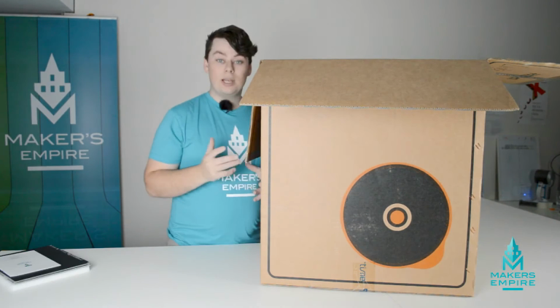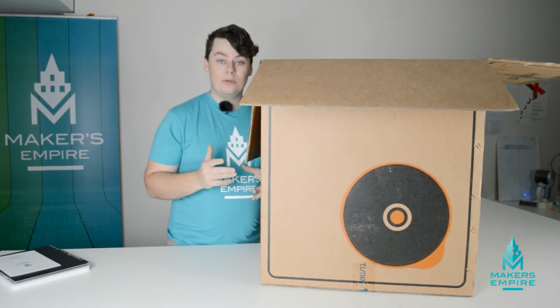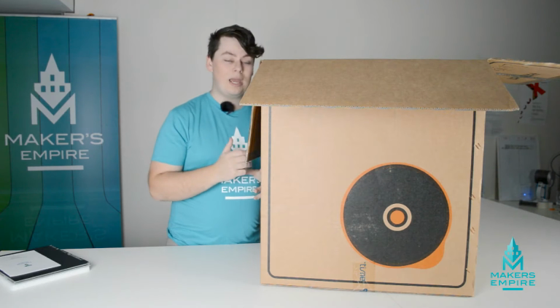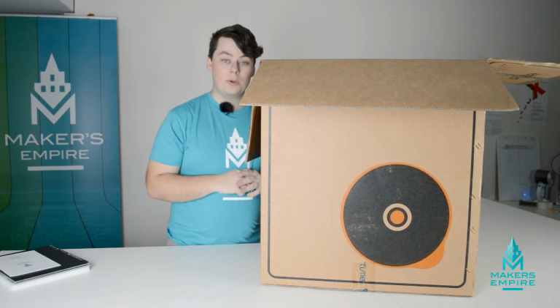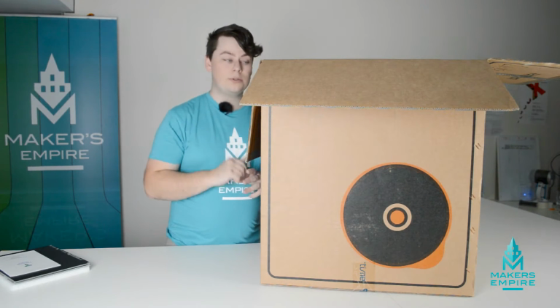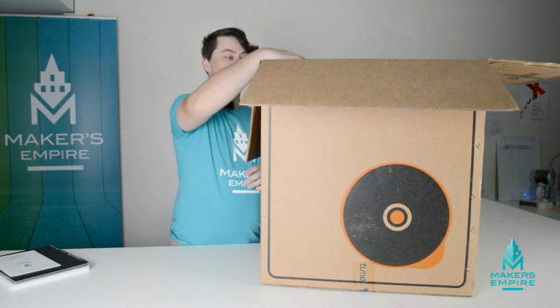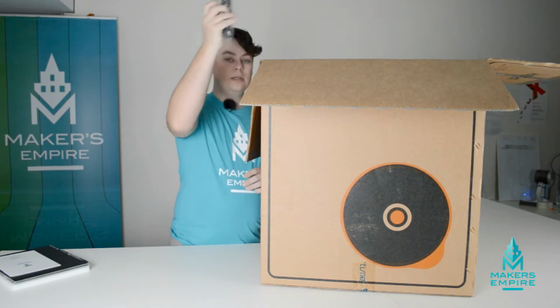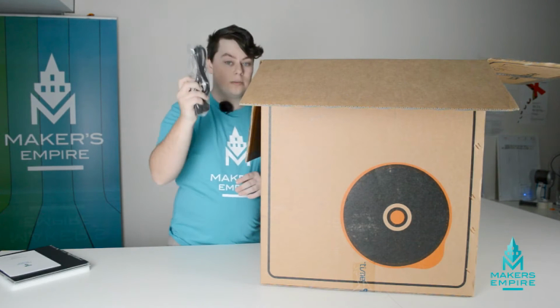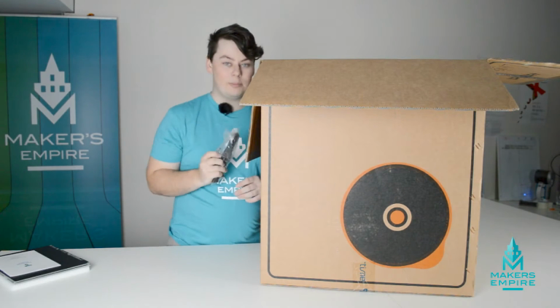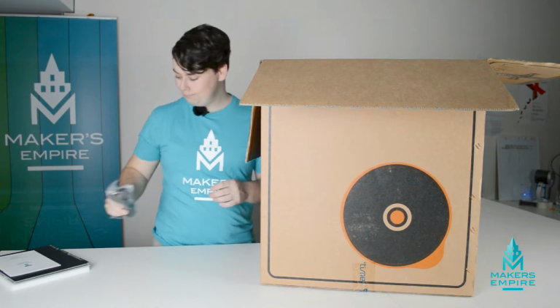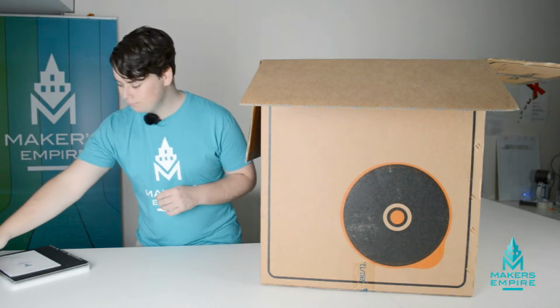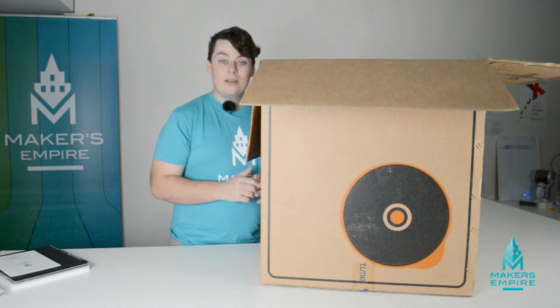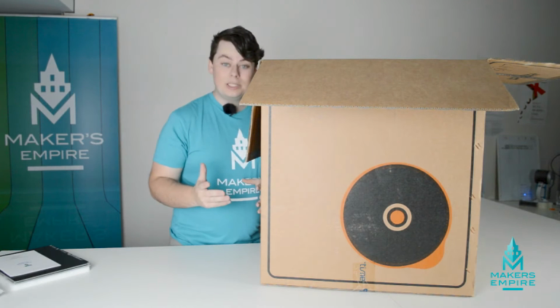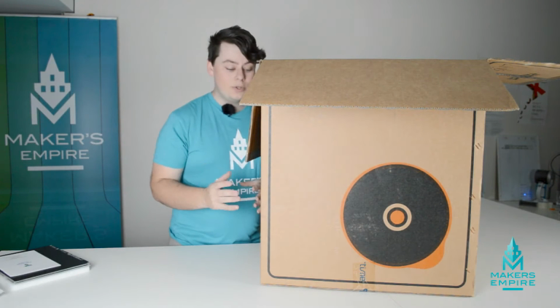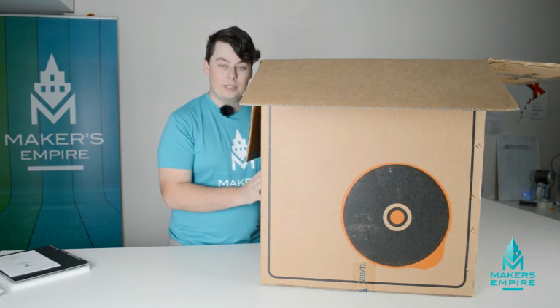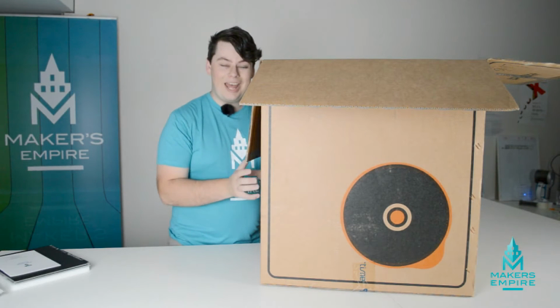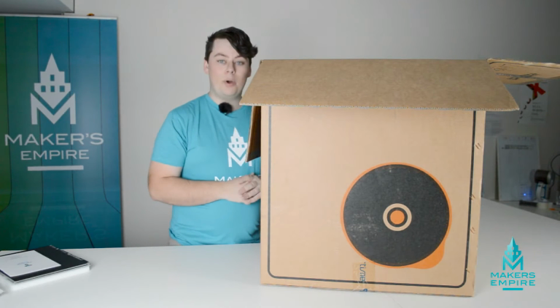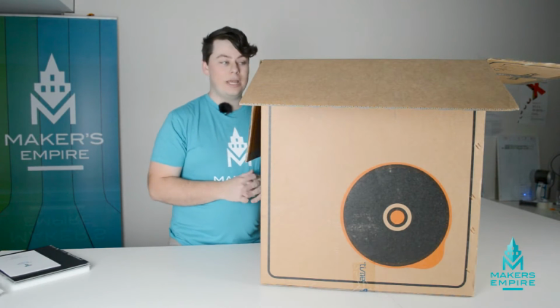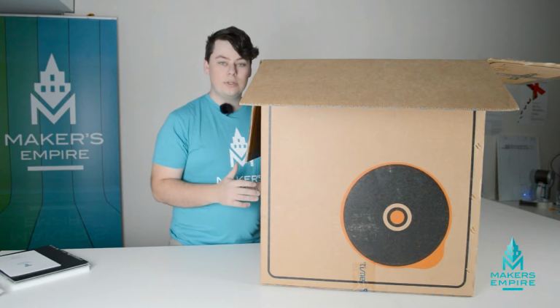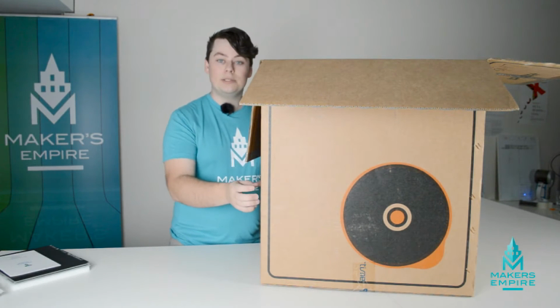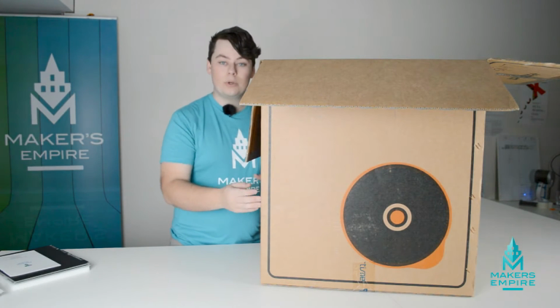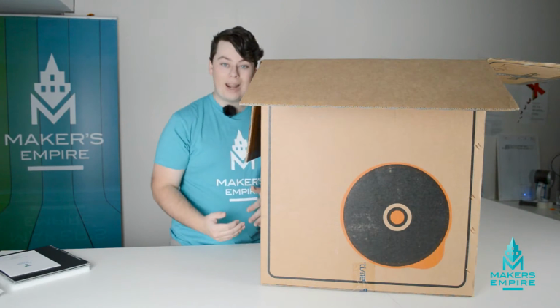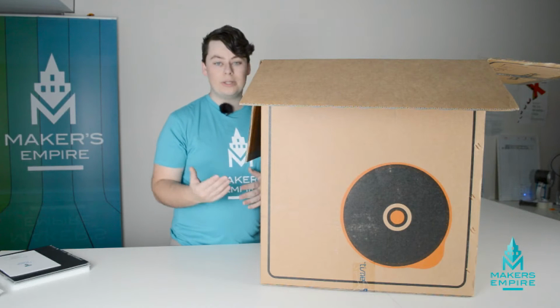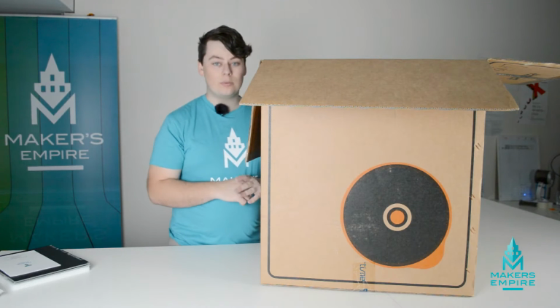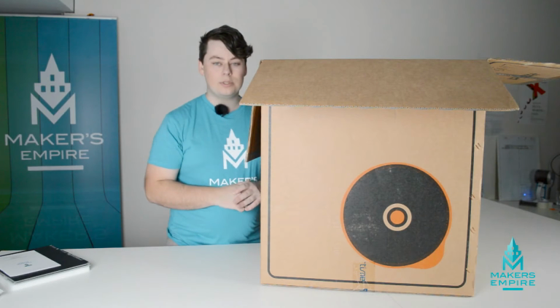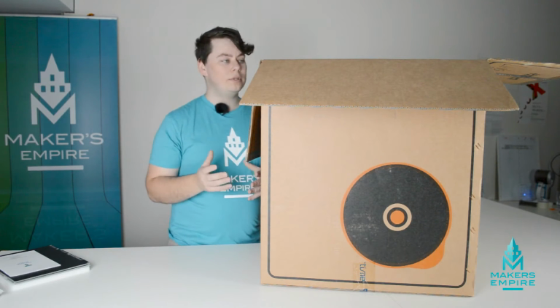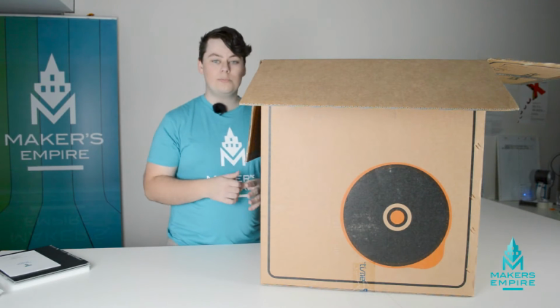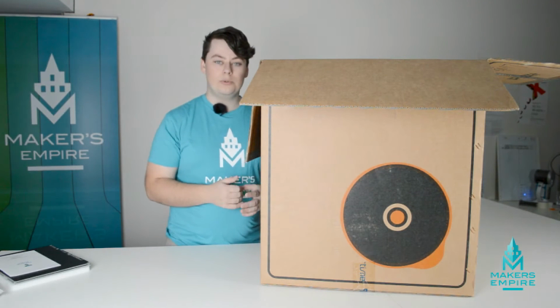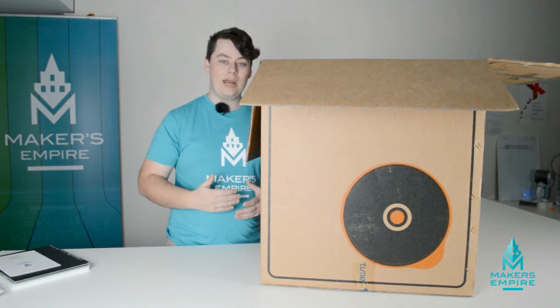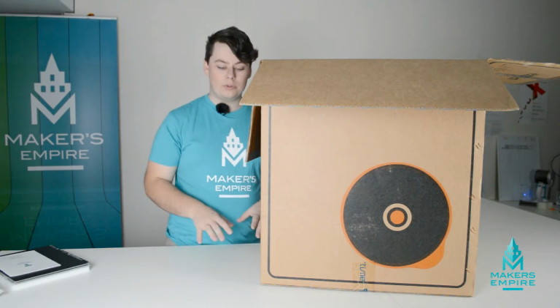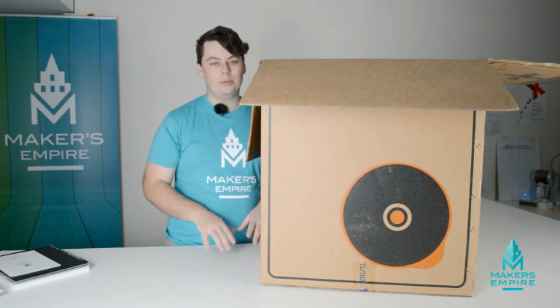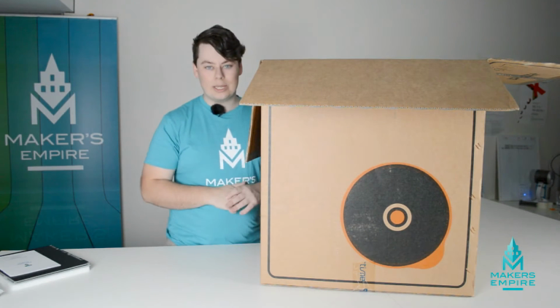The last thing you'll need to unpack from the top of the box is simply the power cable. The next thing you'll need to do is take the printer out of the box. To do this, it's easiest to put the box on the ground and then grab someone else, as you'll need two people to lift it out.